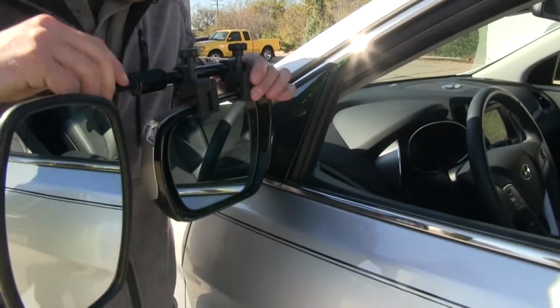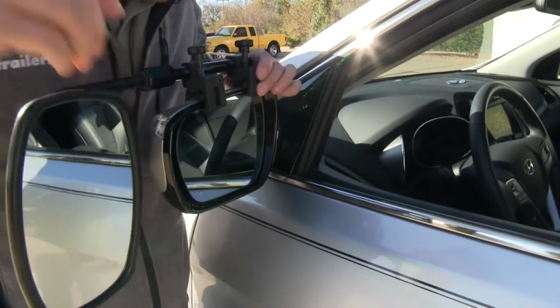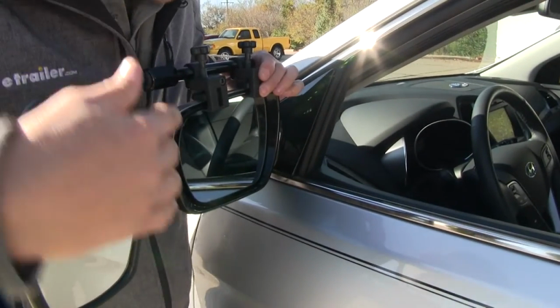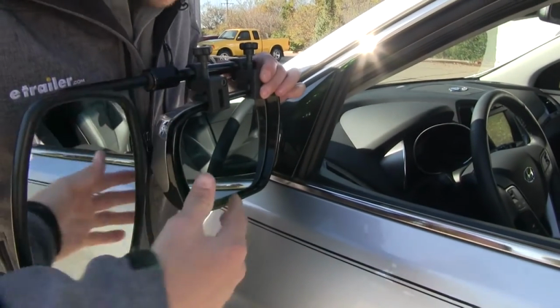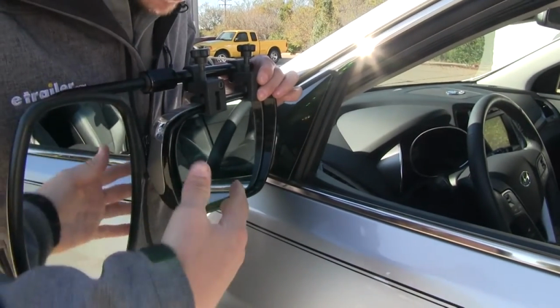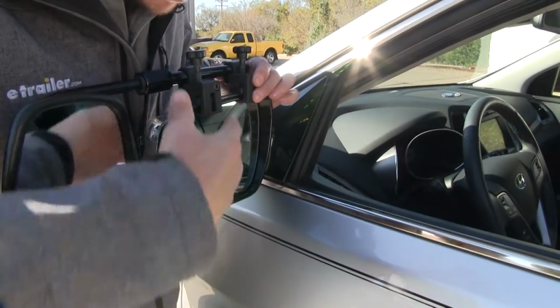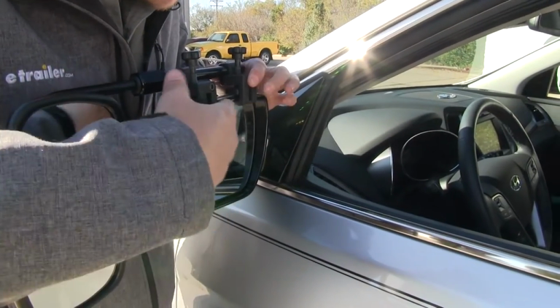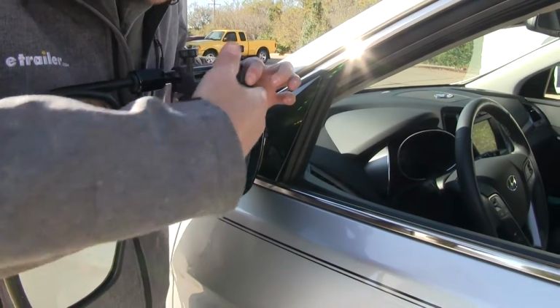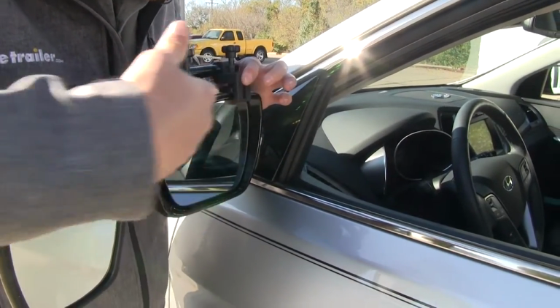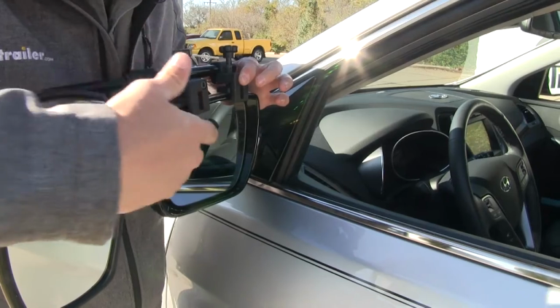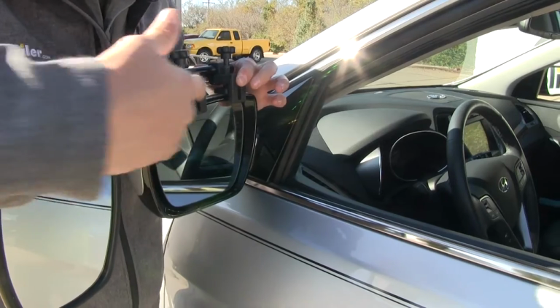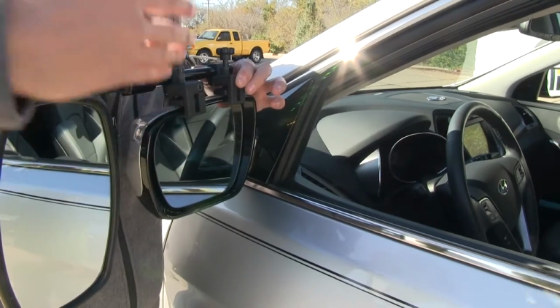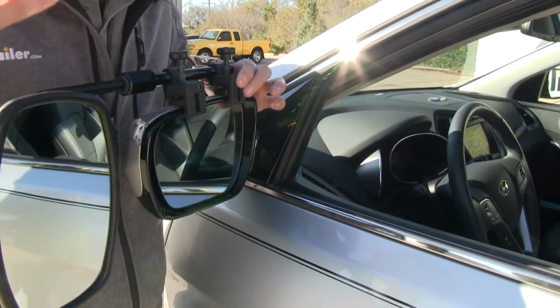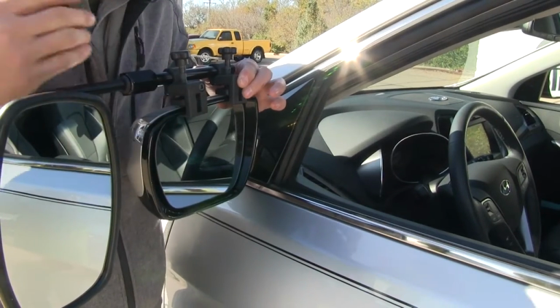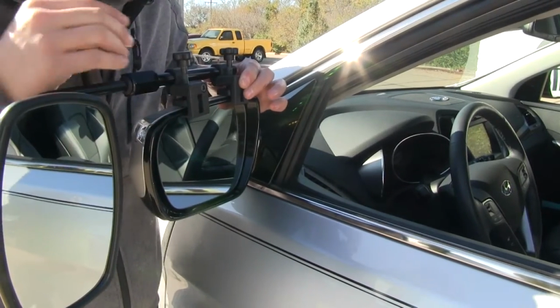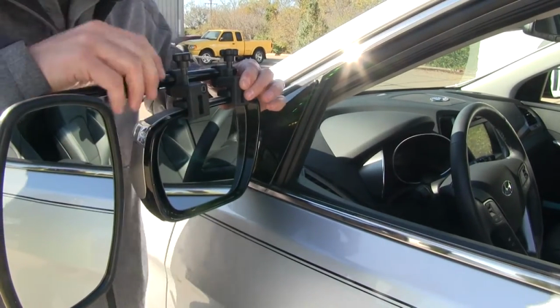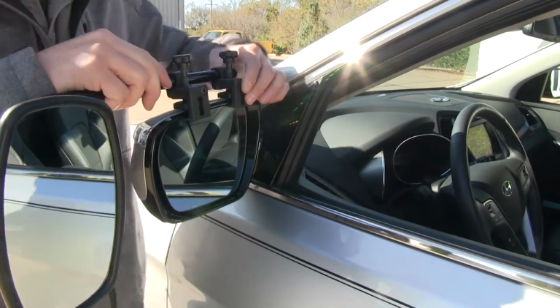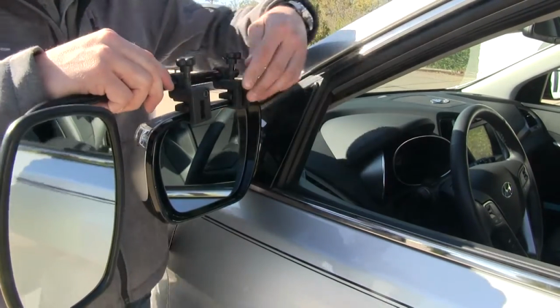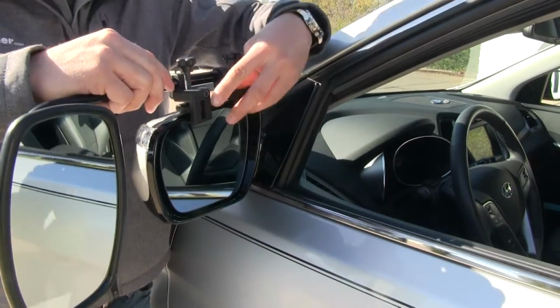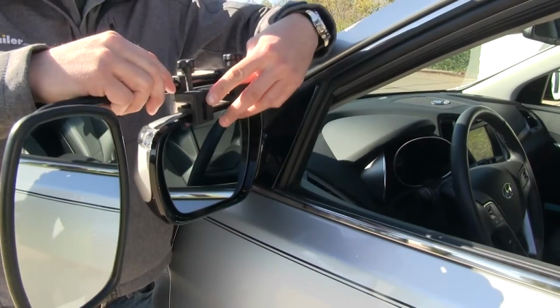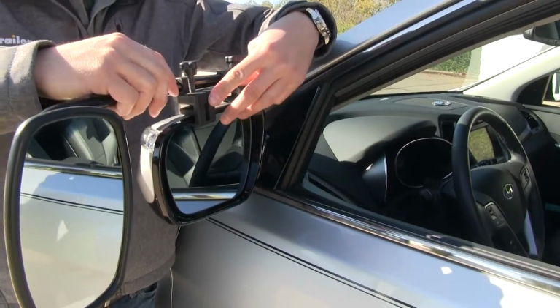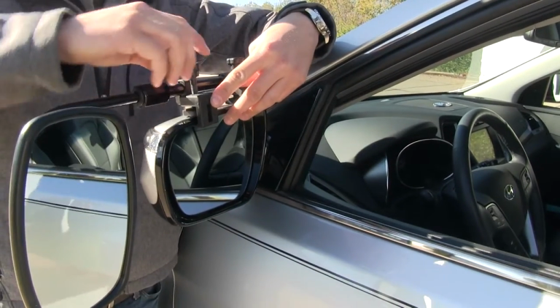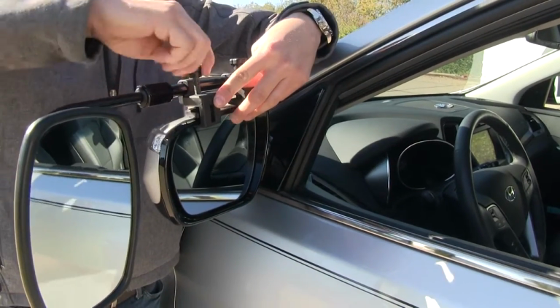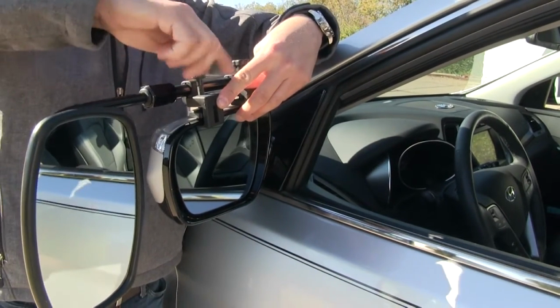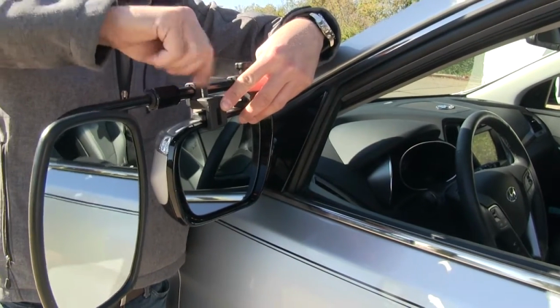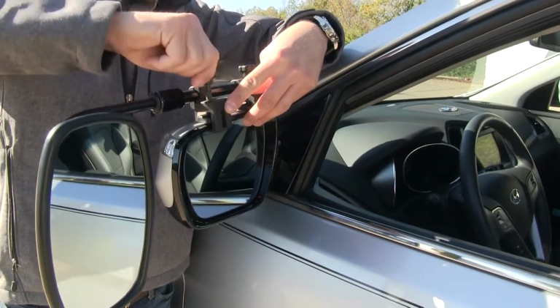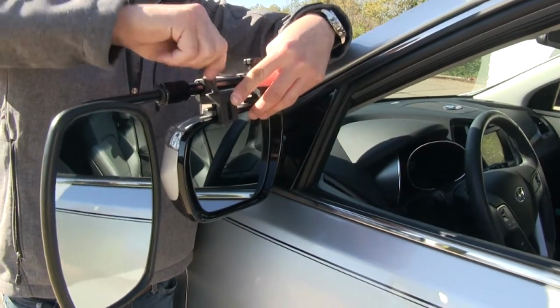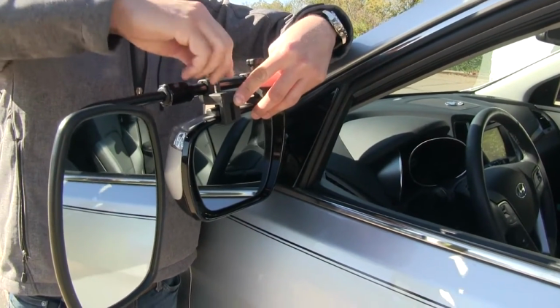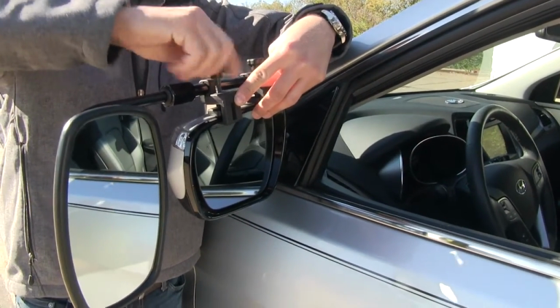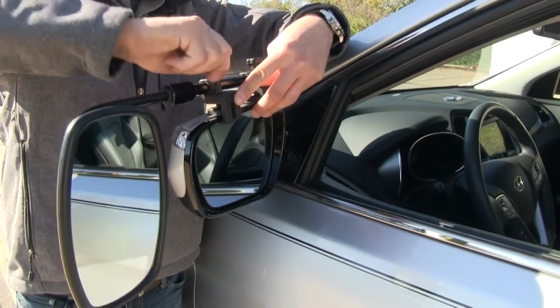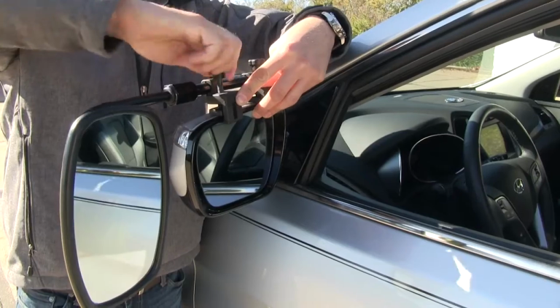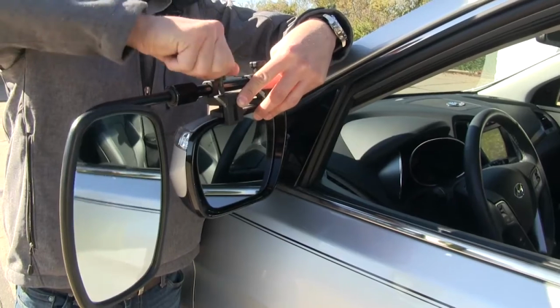Once we've ensured we've got enough room, we'll turn it back over and slide it into place. I'm just going to center mine up, but you can put yours off to one side or the other. Once we've got it in place, we can just tighten them down. It's that easy.